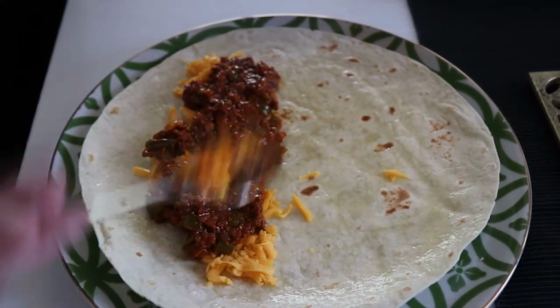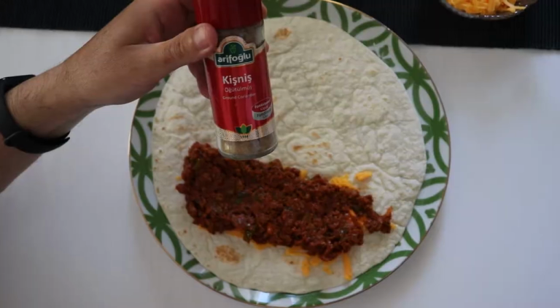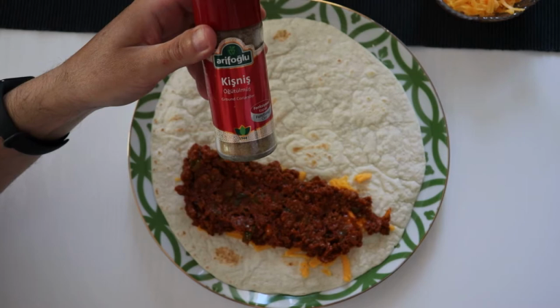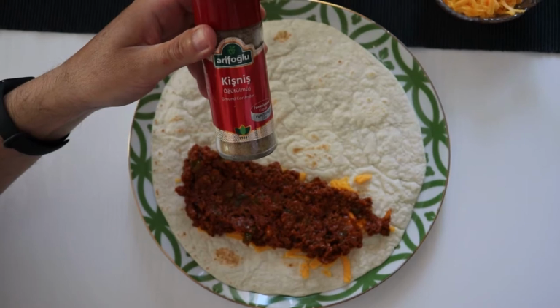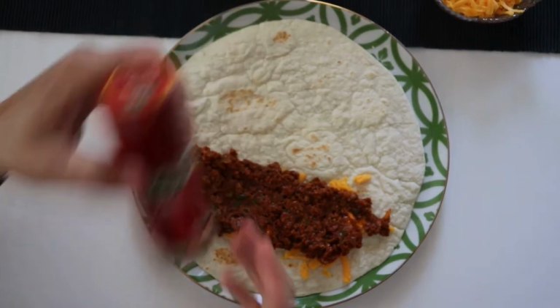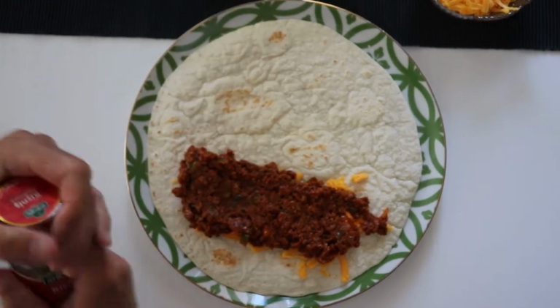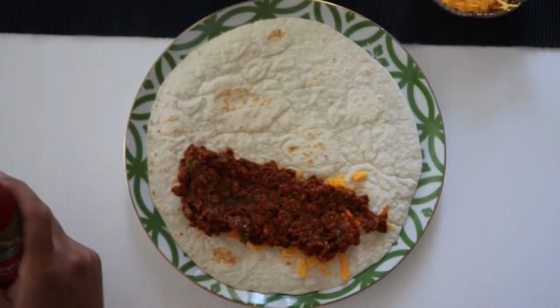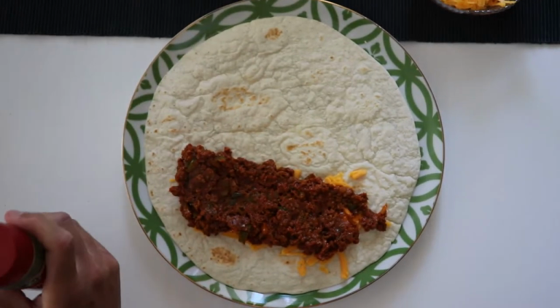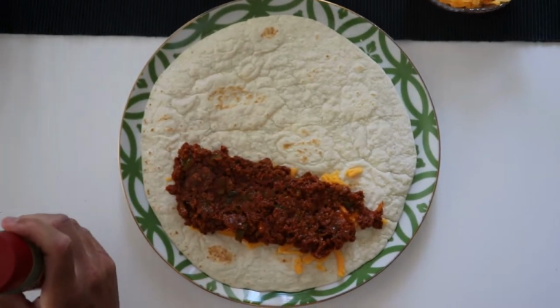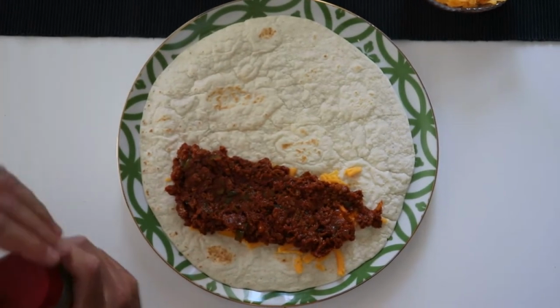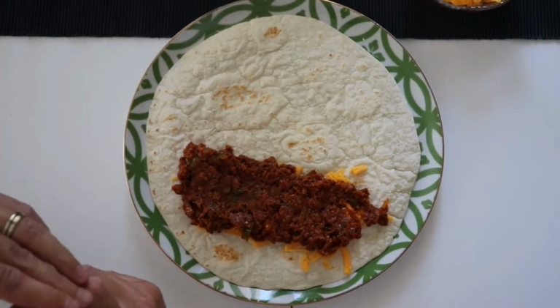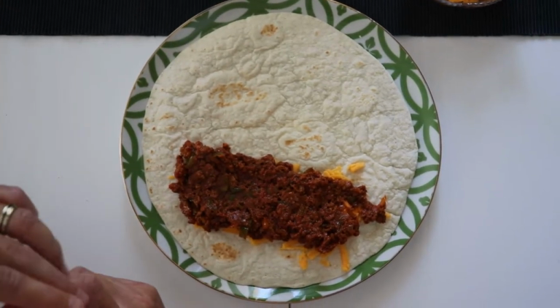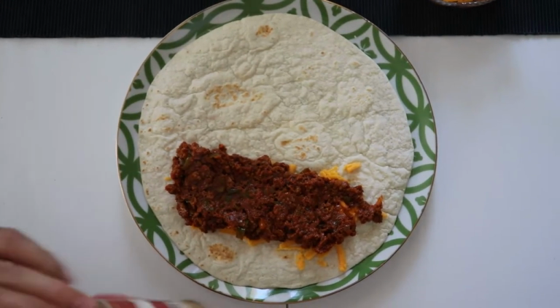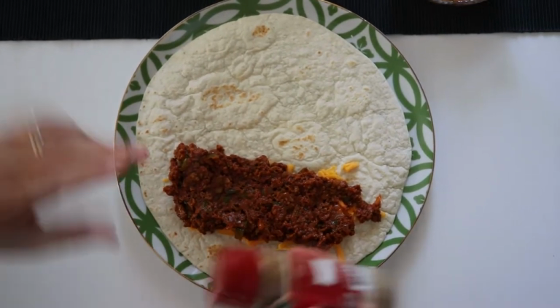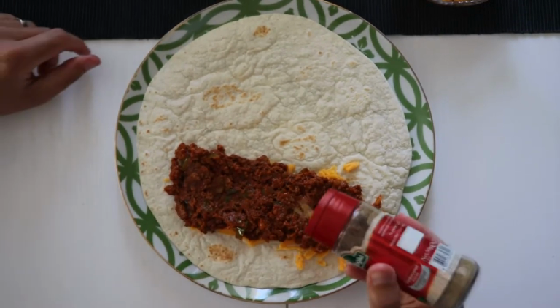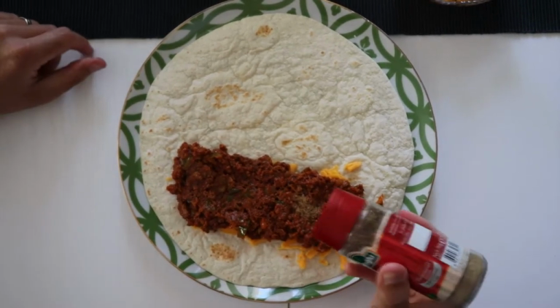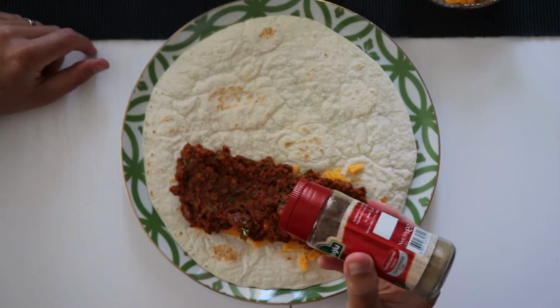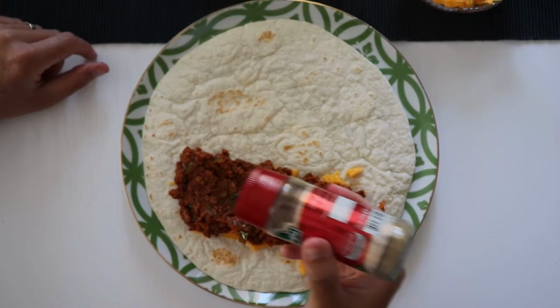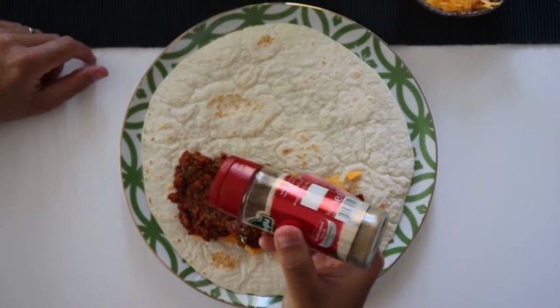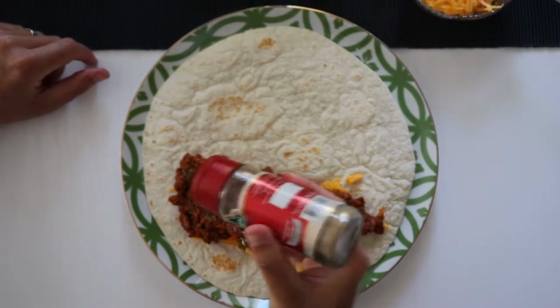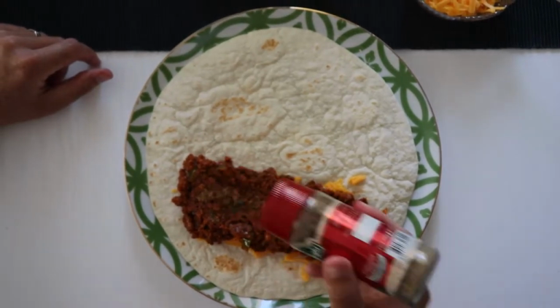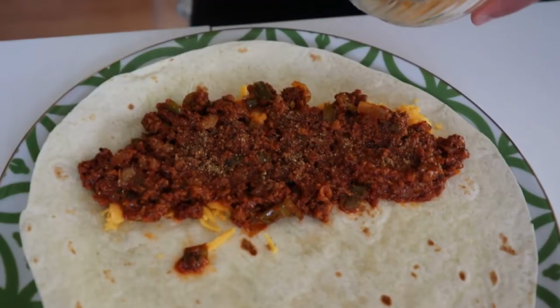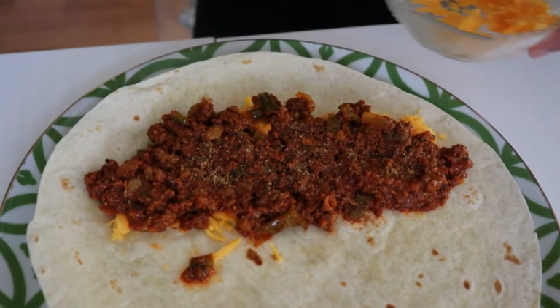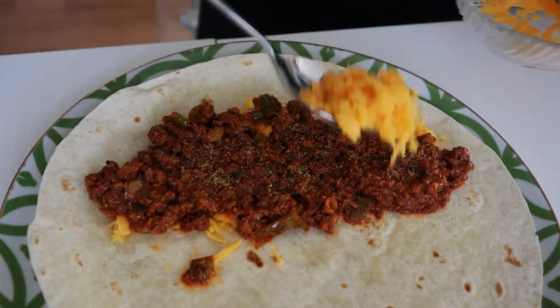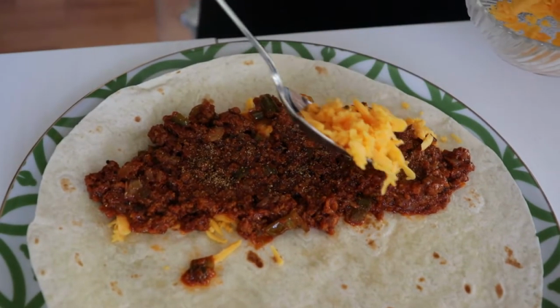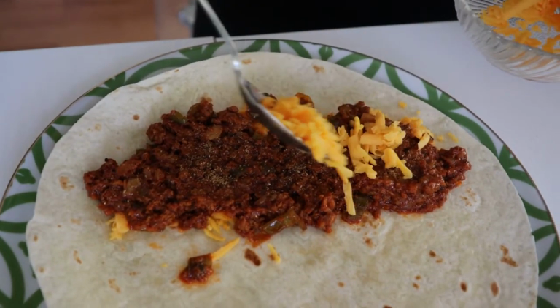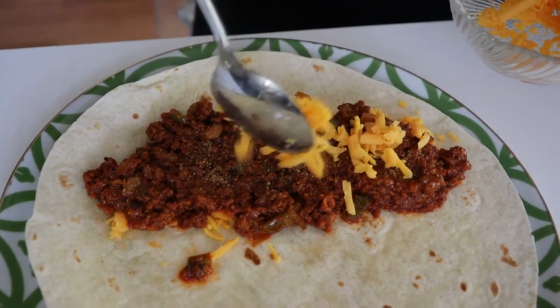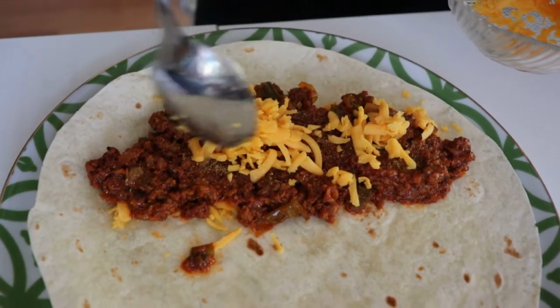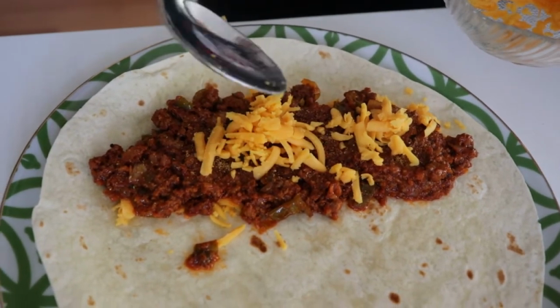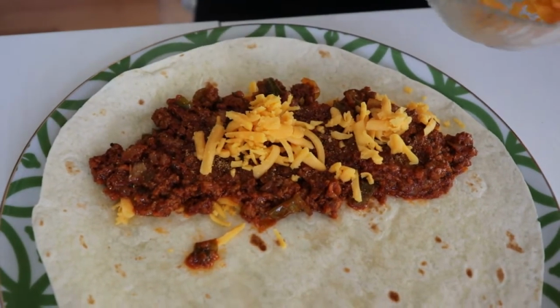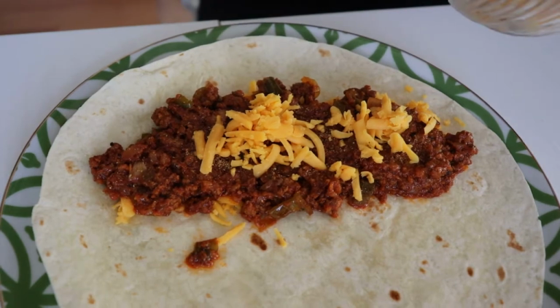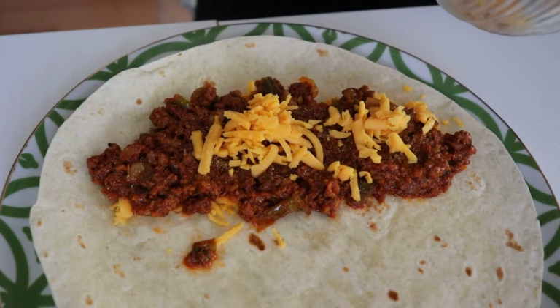Now we add the coriander — we have some ground one, but you can use fresh one — and then a very recommendable second layer of cheddar cheese.